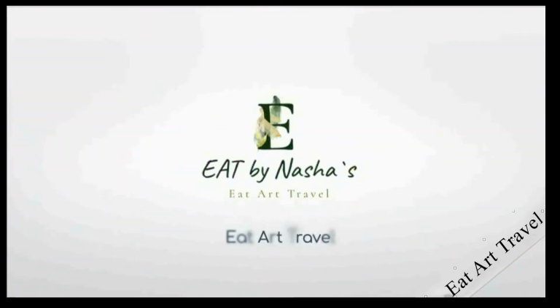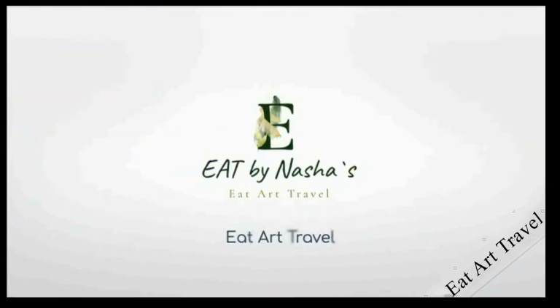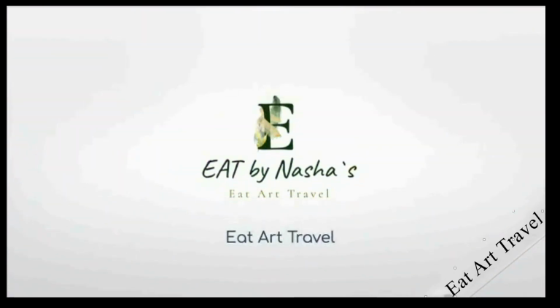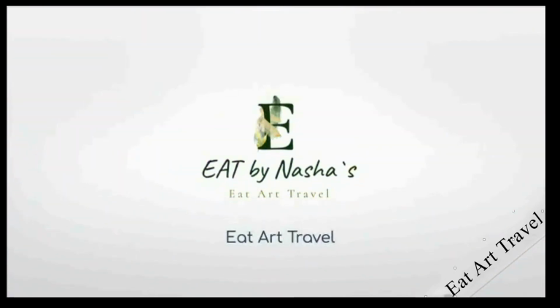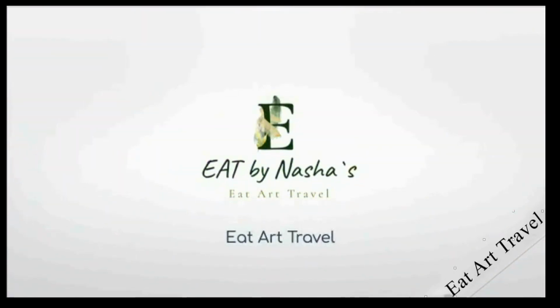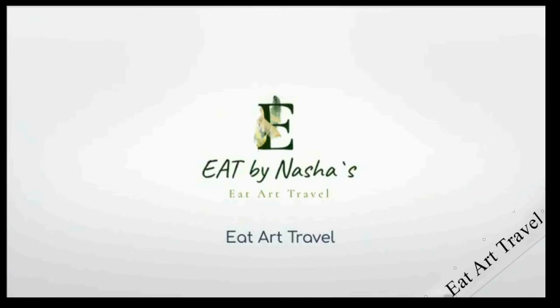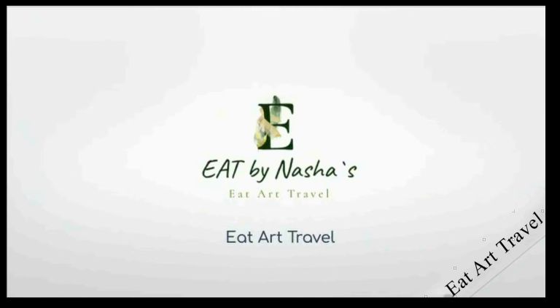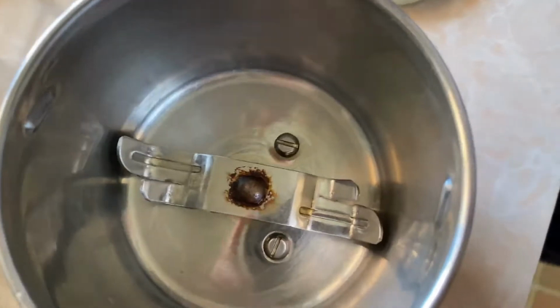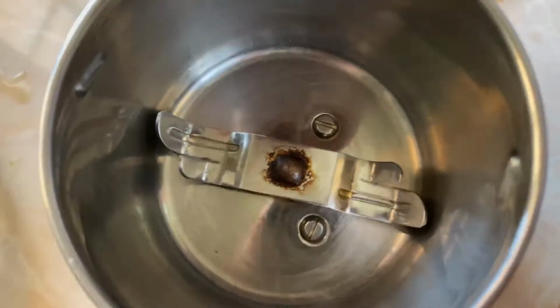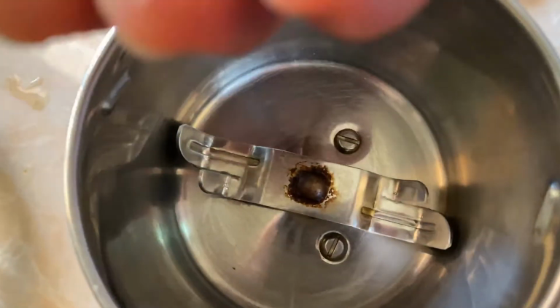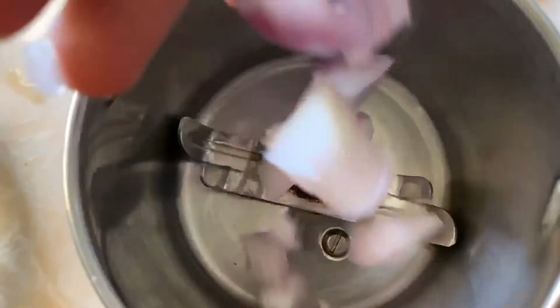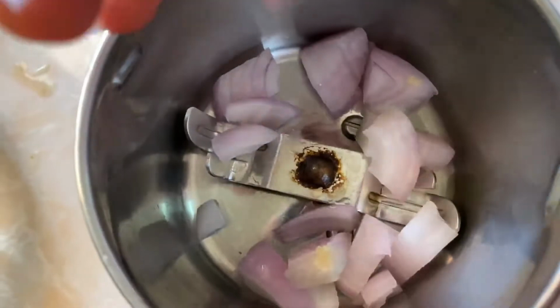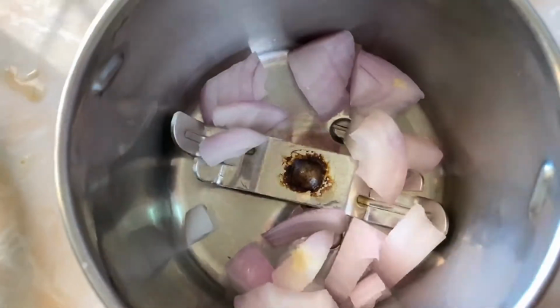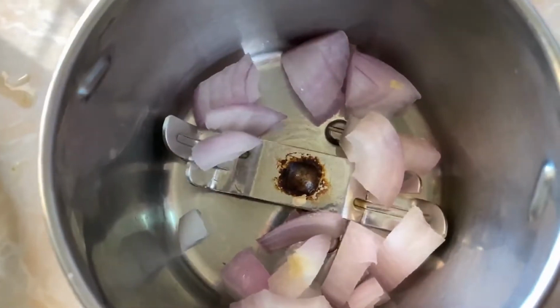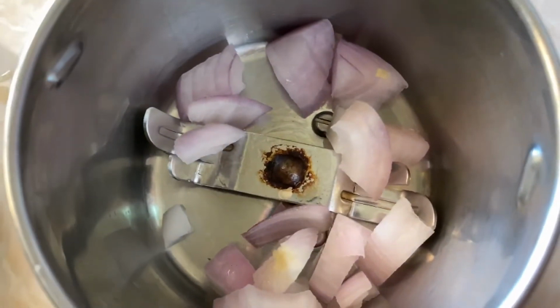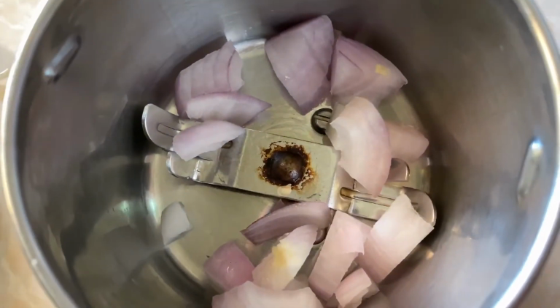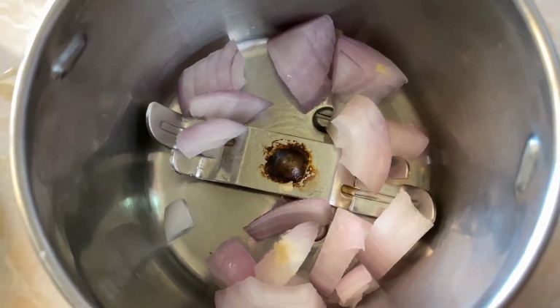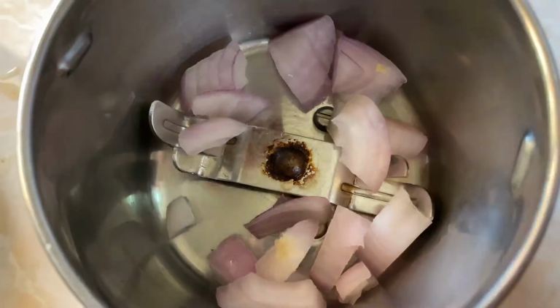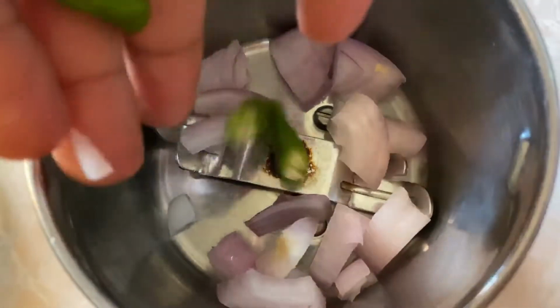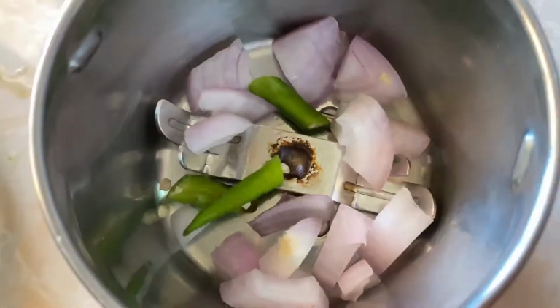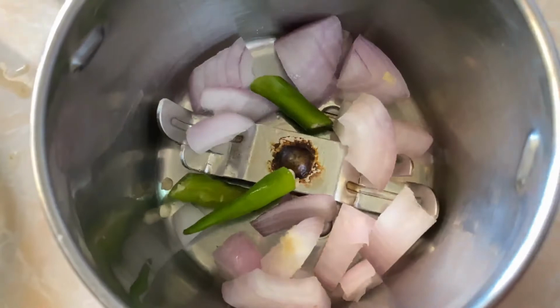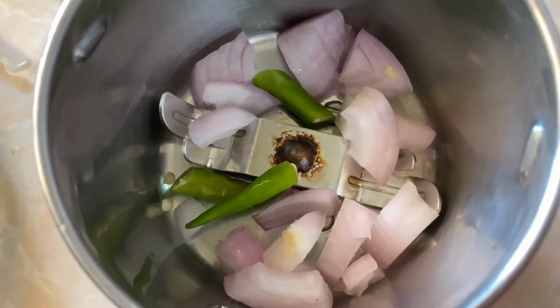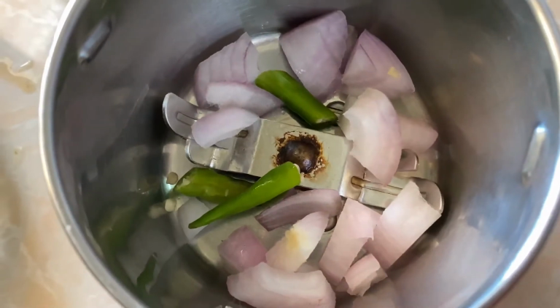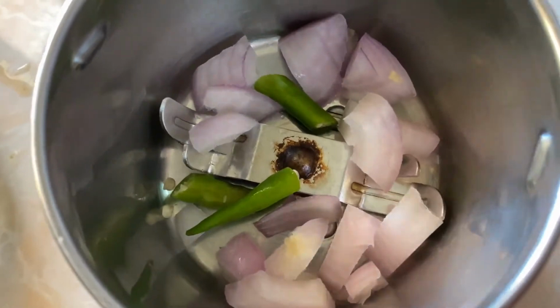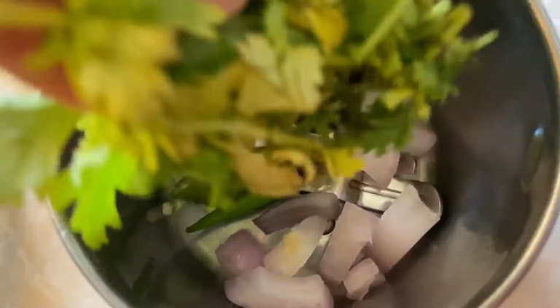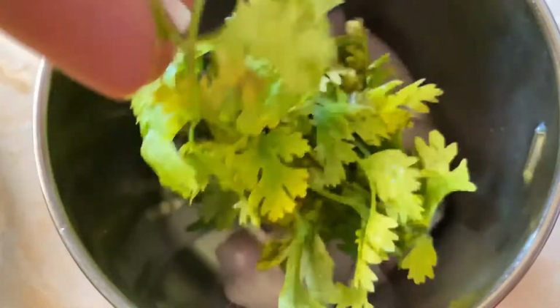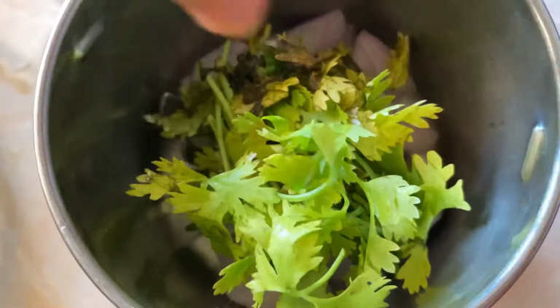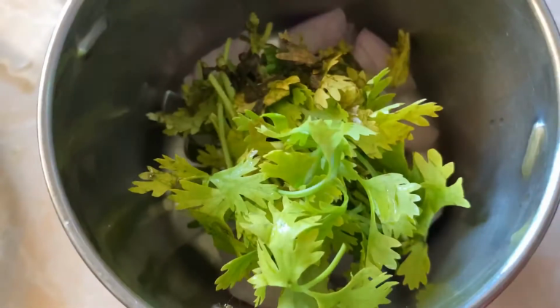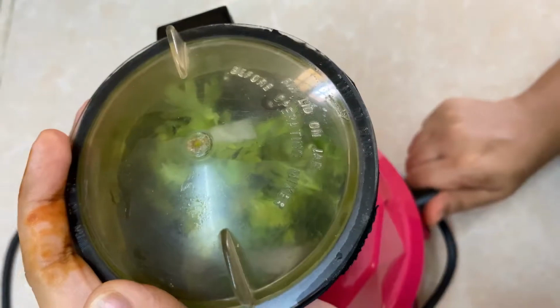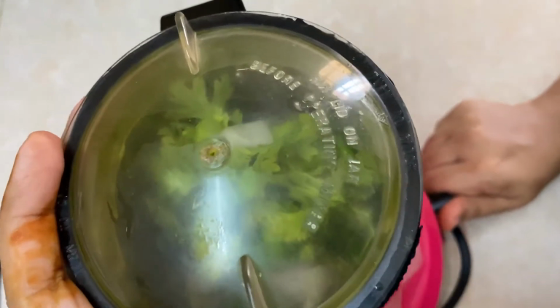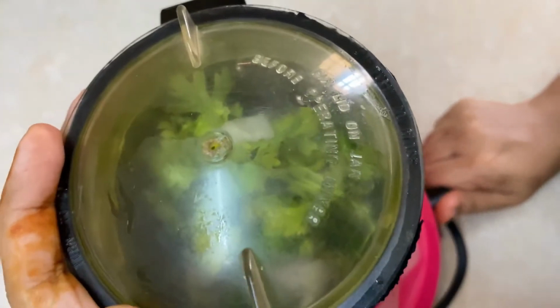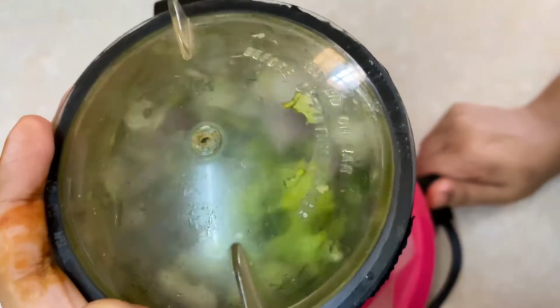Hello! Welcome back to Eat by Nasha's channel. Hope all are safe and healthy. Today we're making perfectly juicy and soft chicken burger patties.